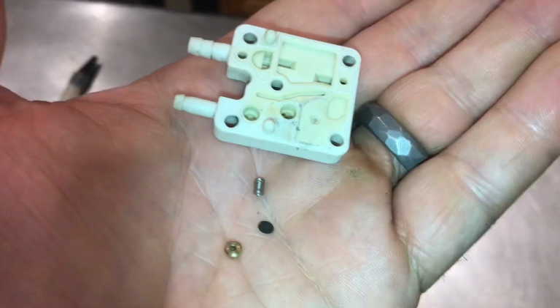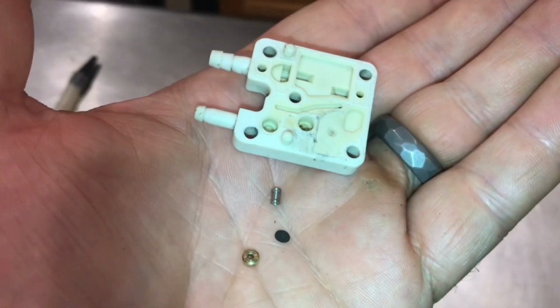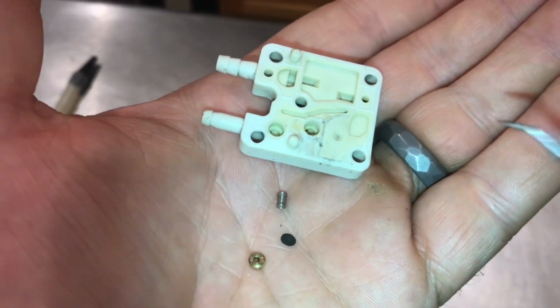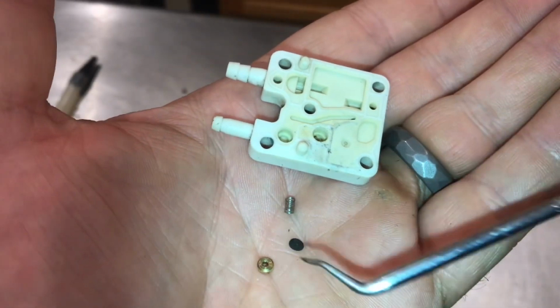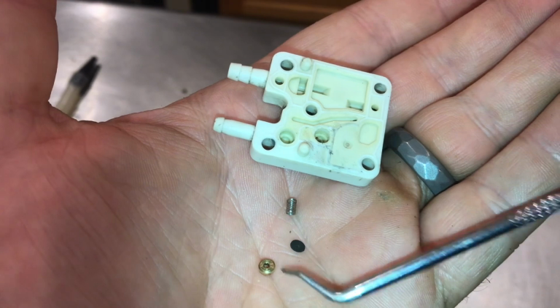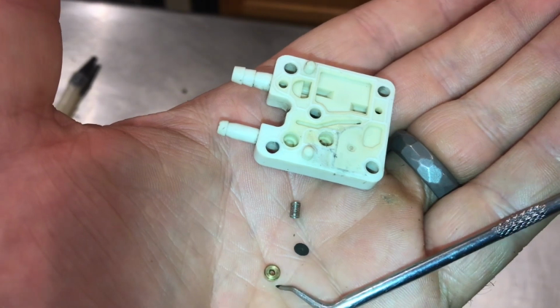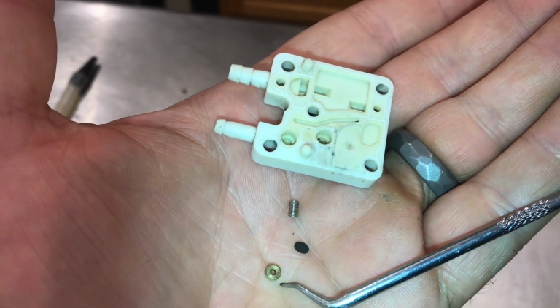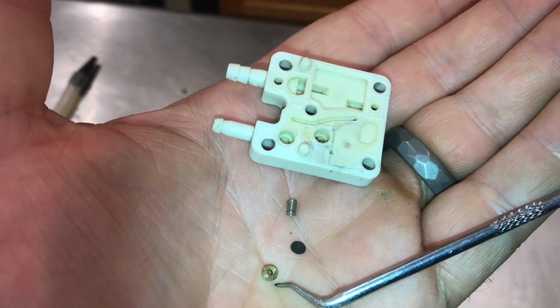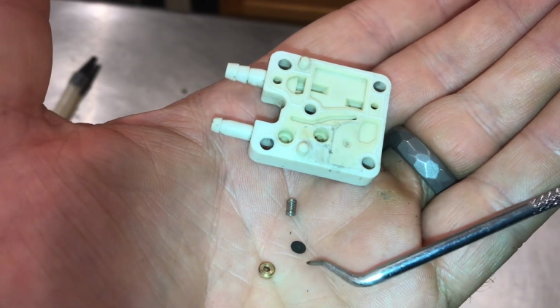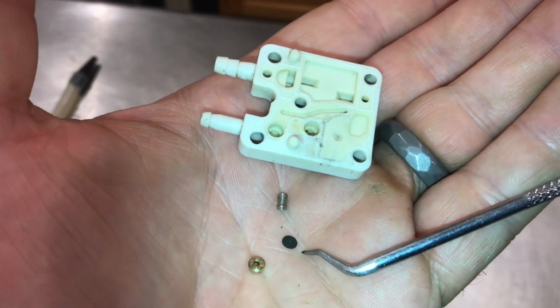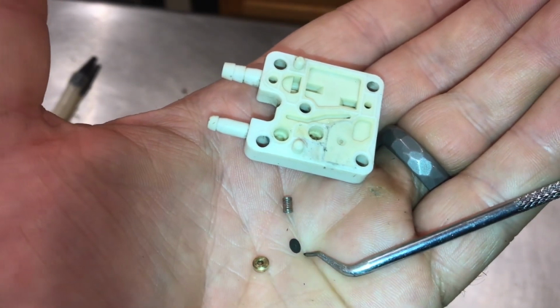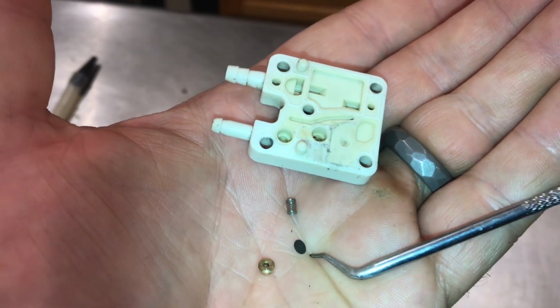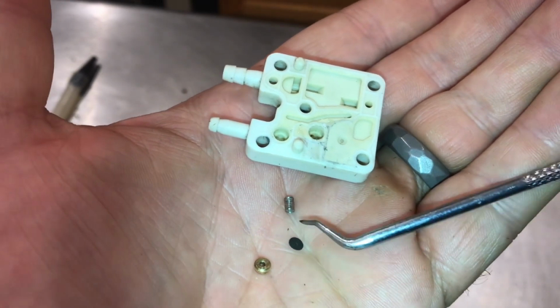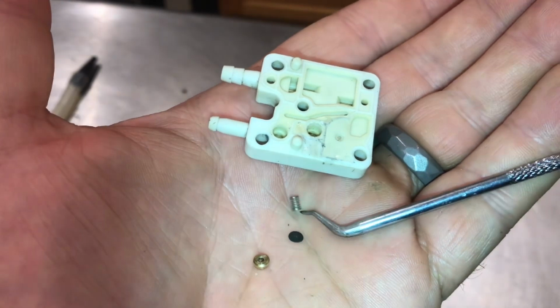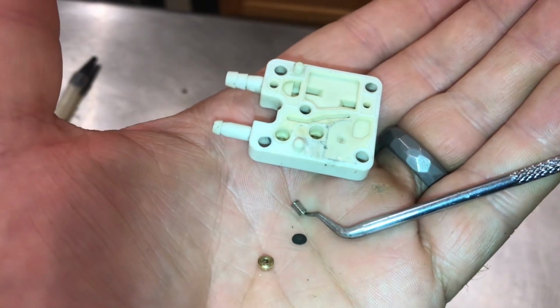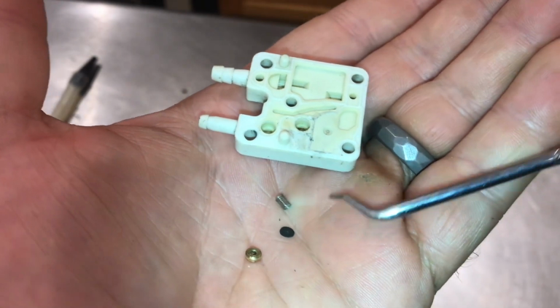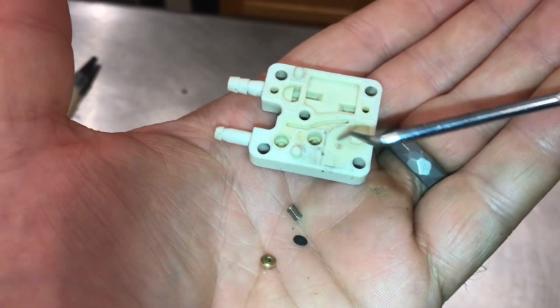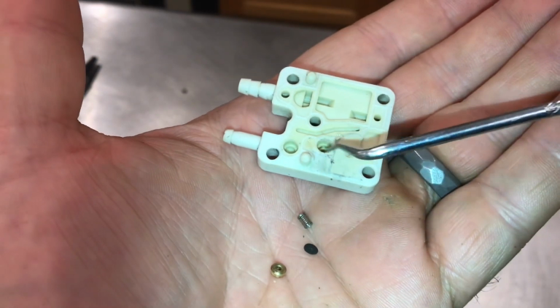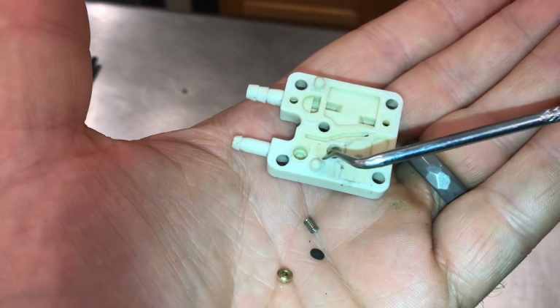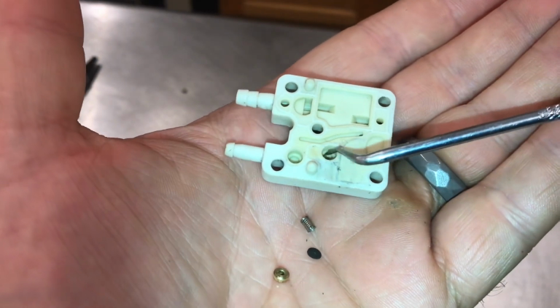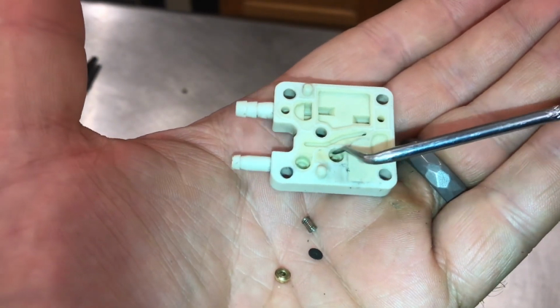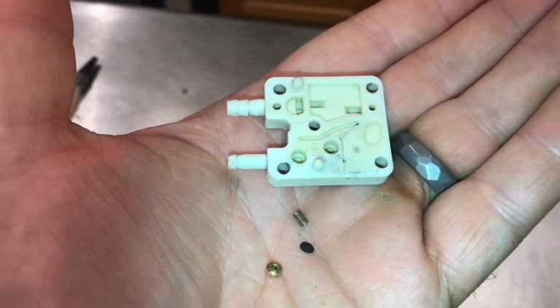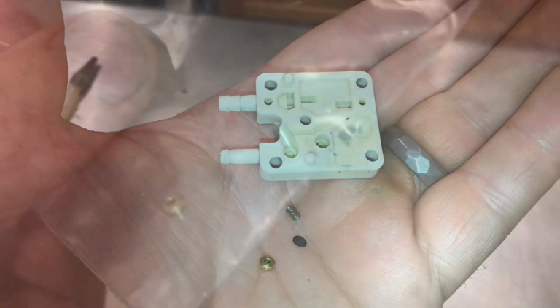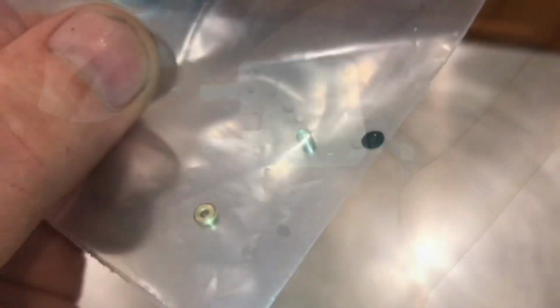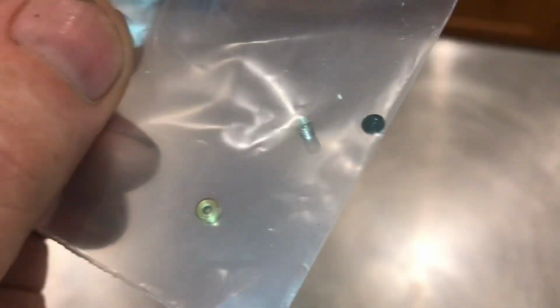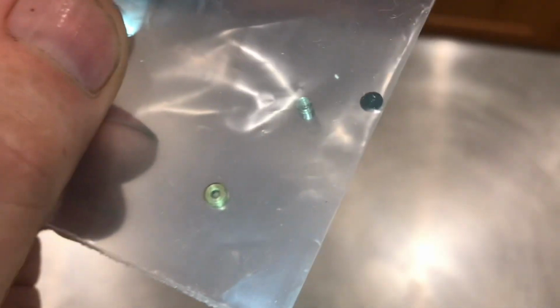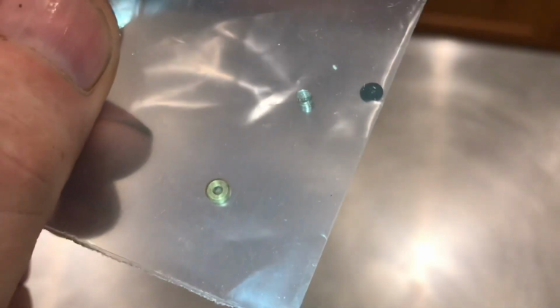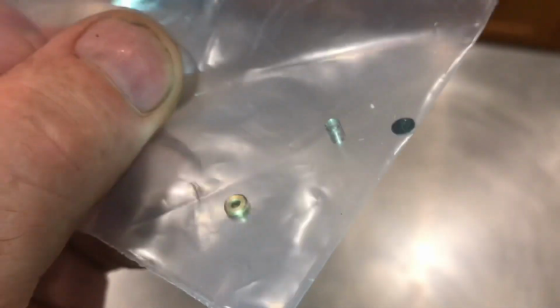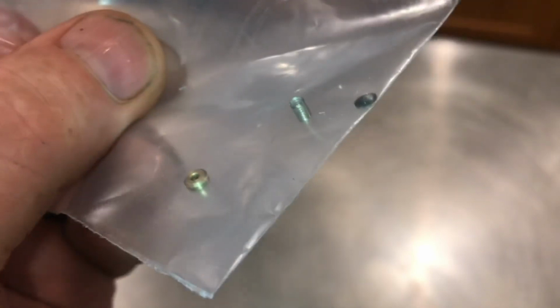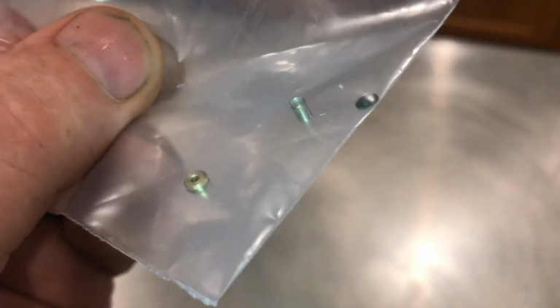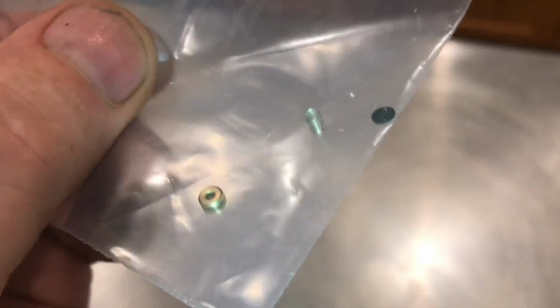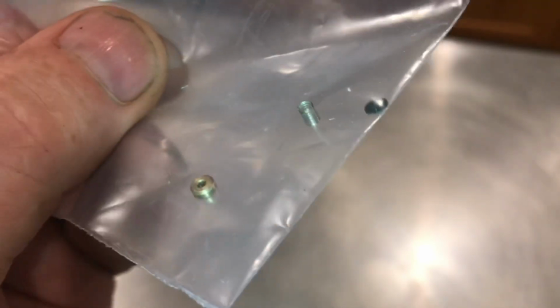Here are all the pieces. We've got the brass piece that was at the top, the flap, the spring, and this is where it went. We'll hold onto these because sometimes this is all it takes to get an engine running.